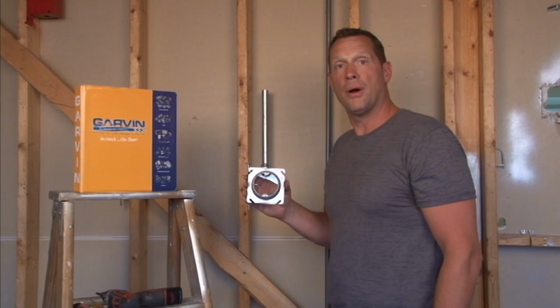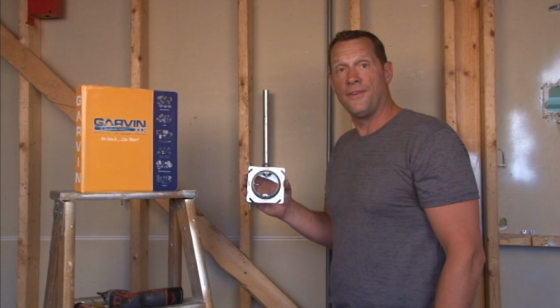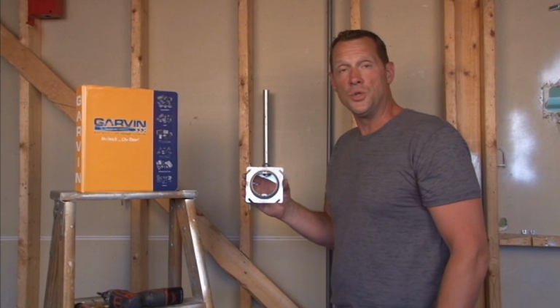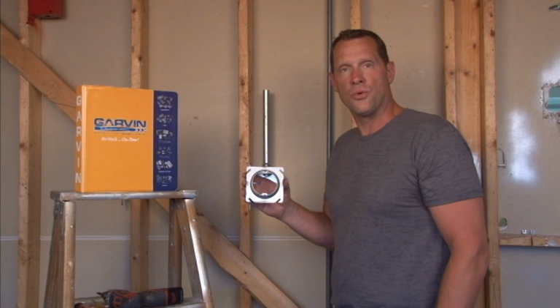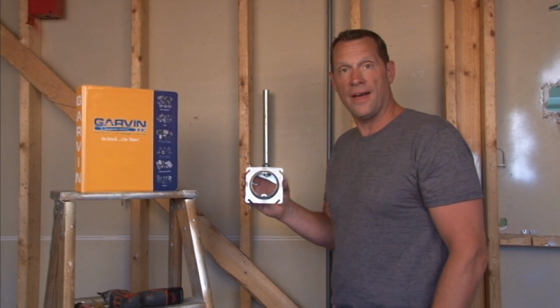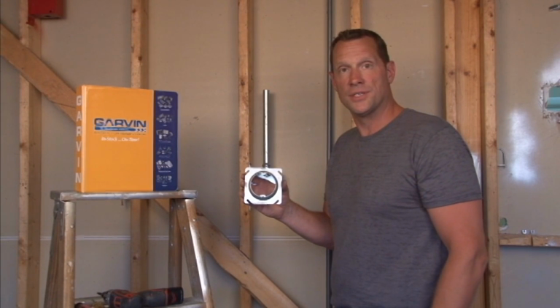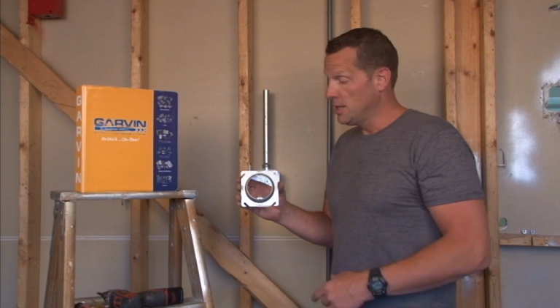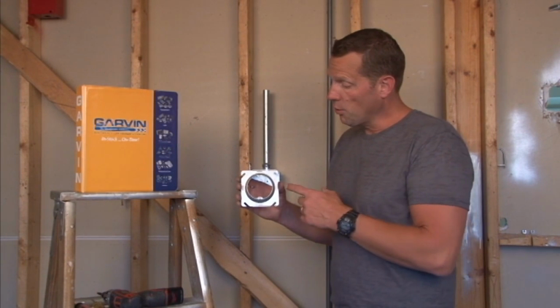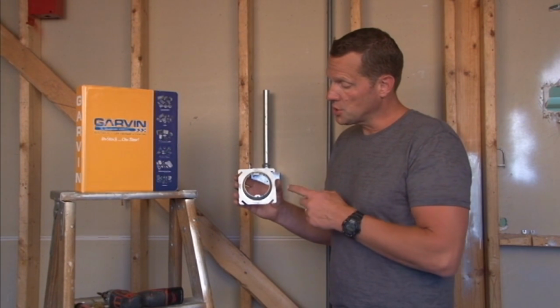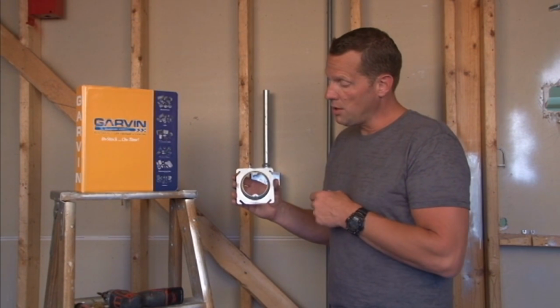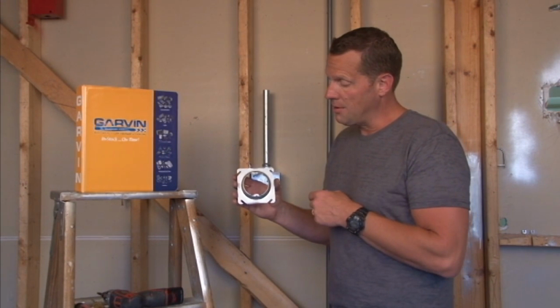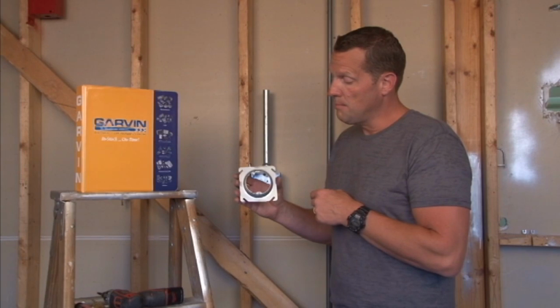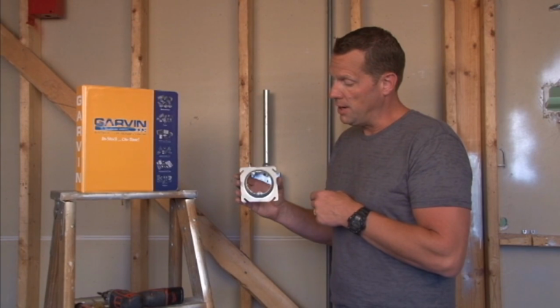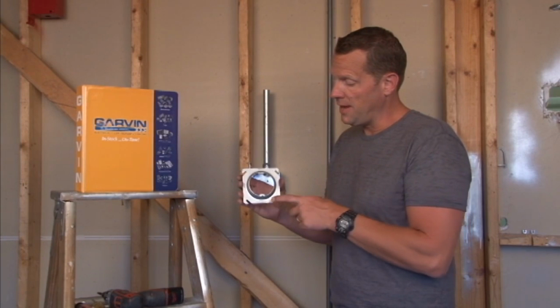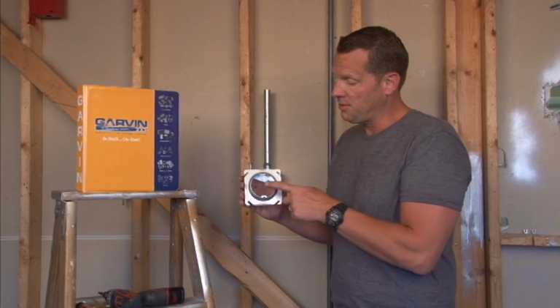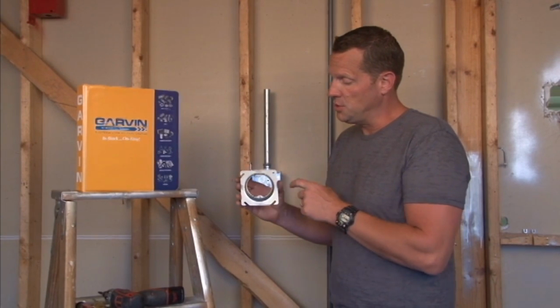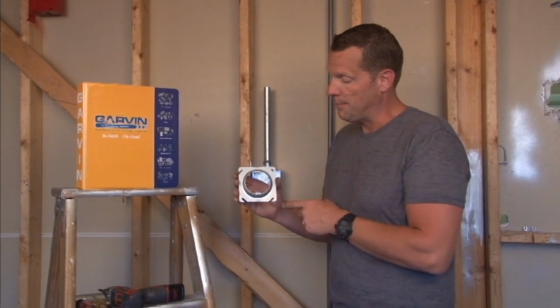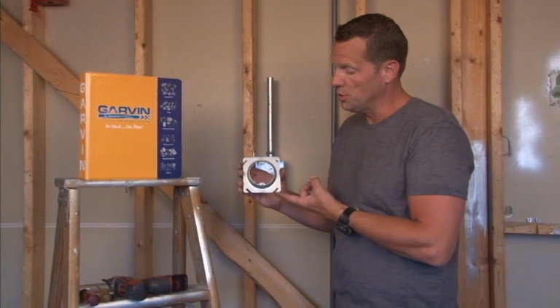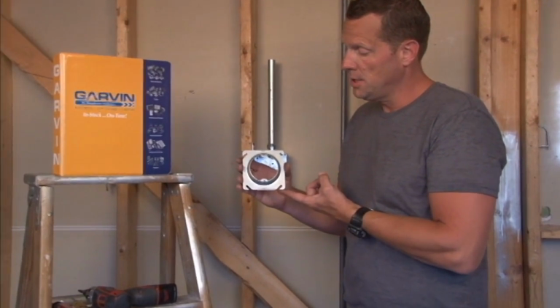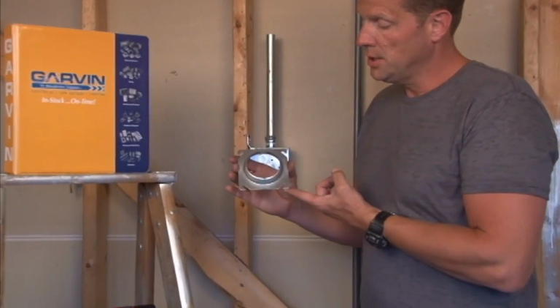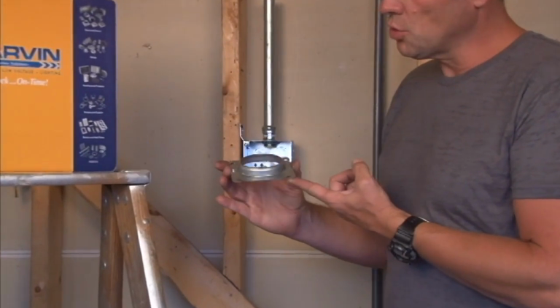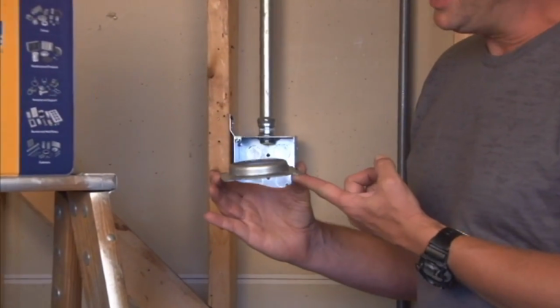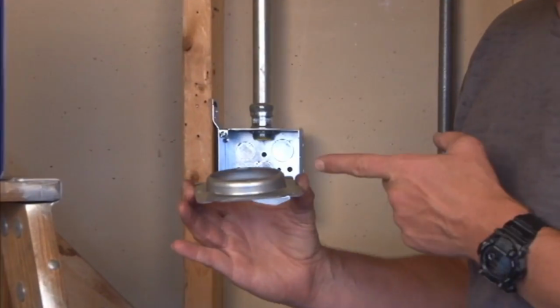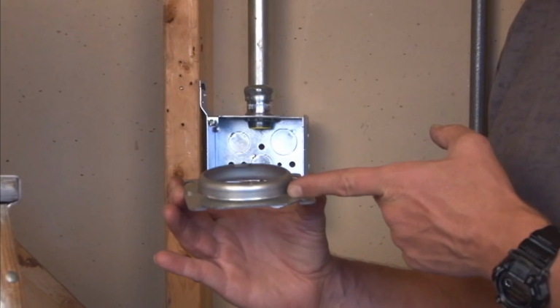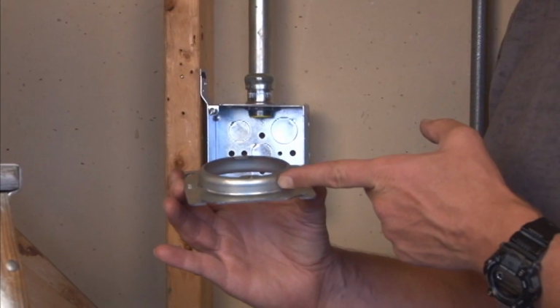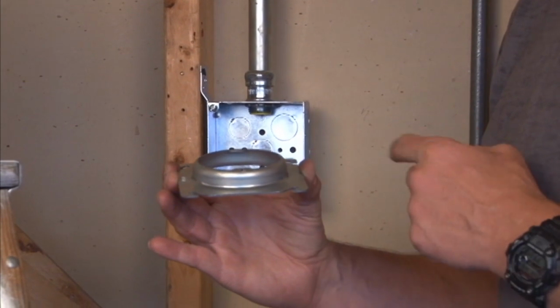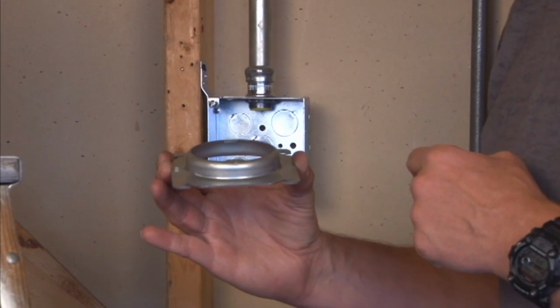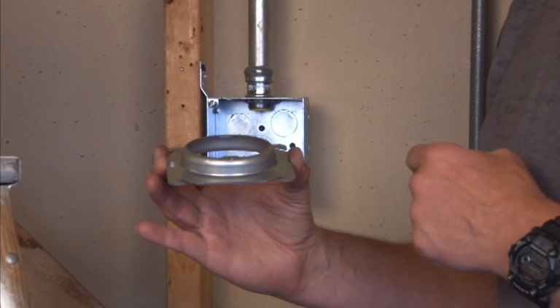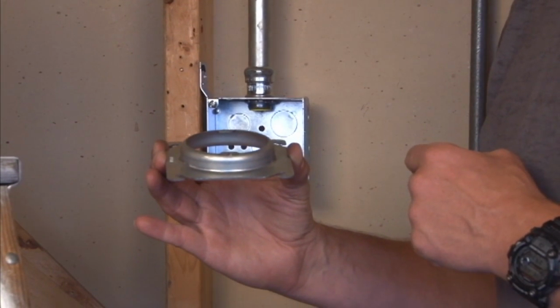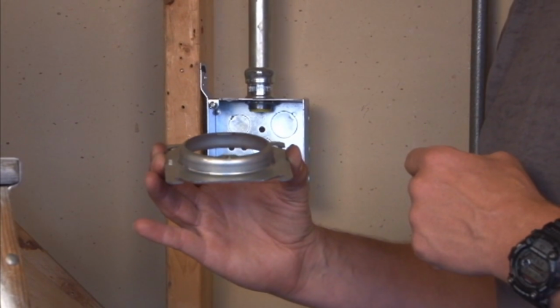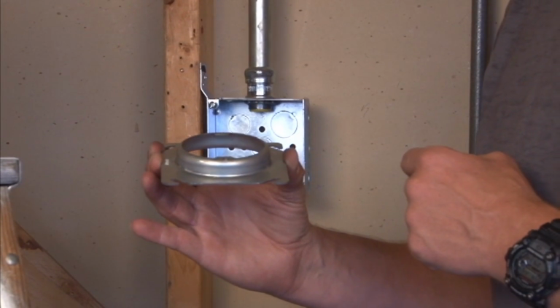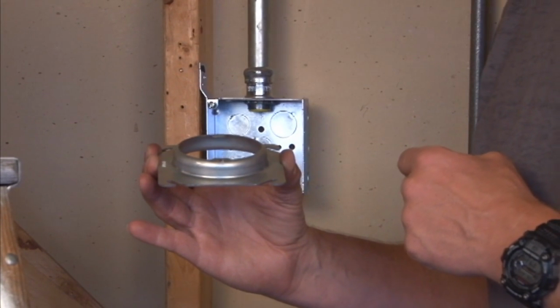Part number 52C3 in 5/8 inch is a 4-inch square mud ring with 8/32 tapped holes. It's also raised off the finished surface 5/8 inch for 5/8 inch drywall or plaster.